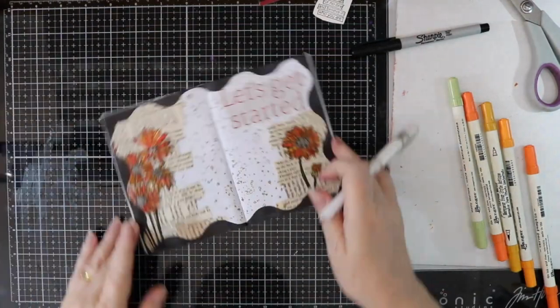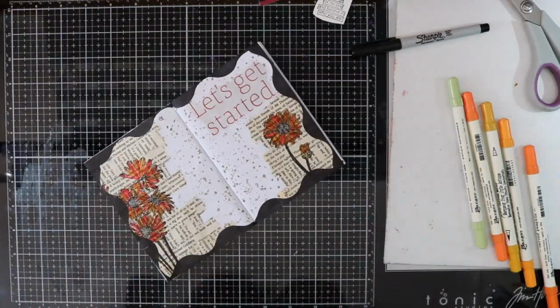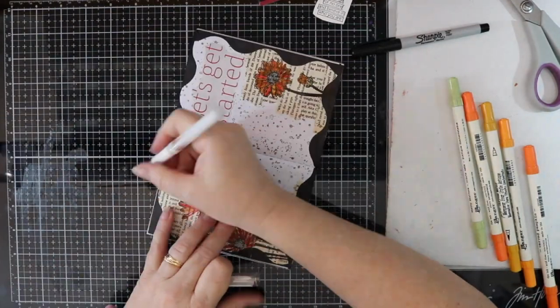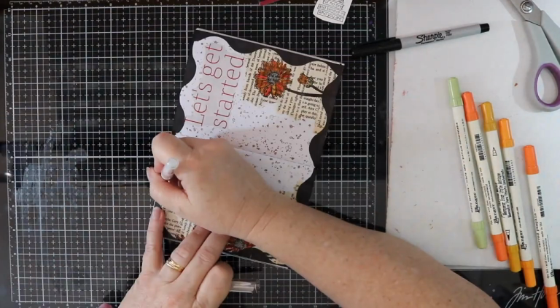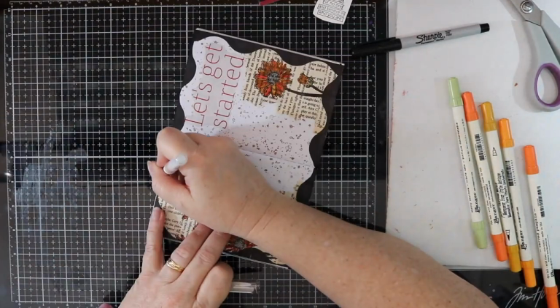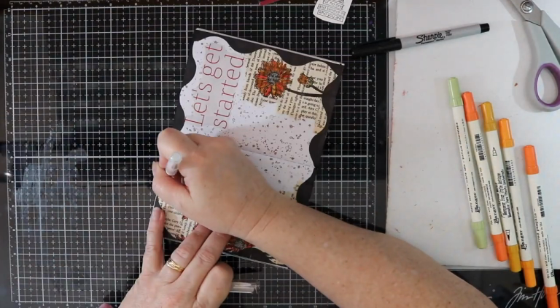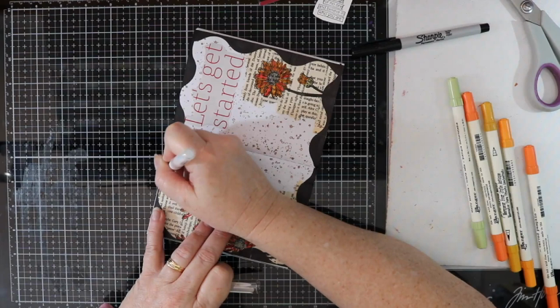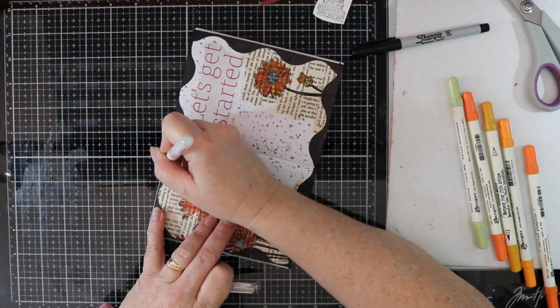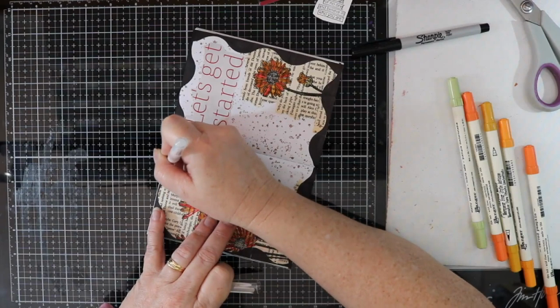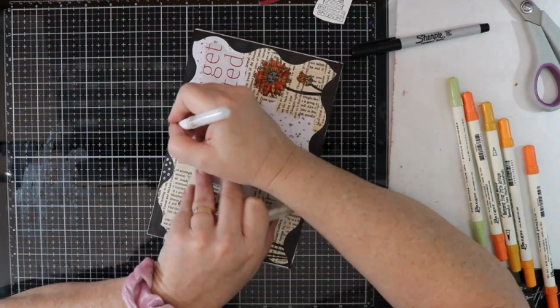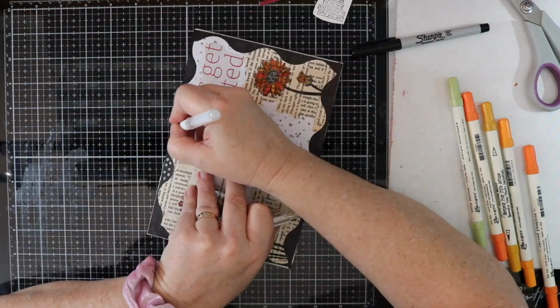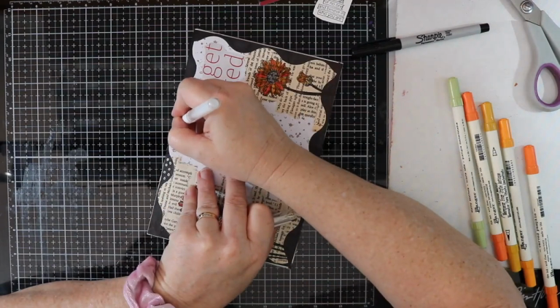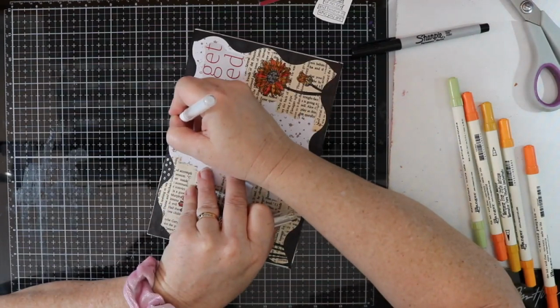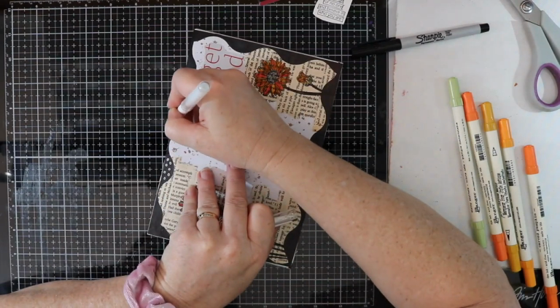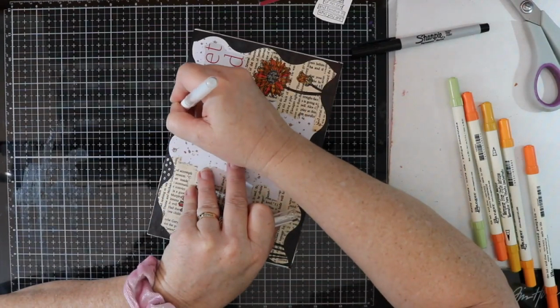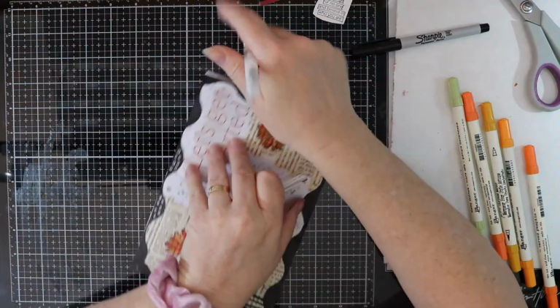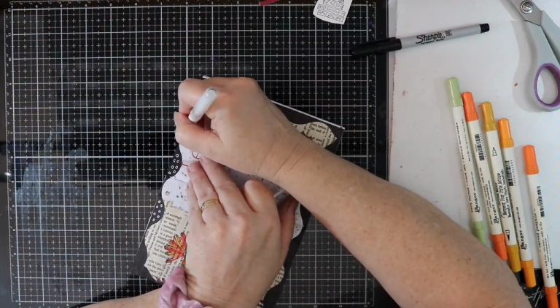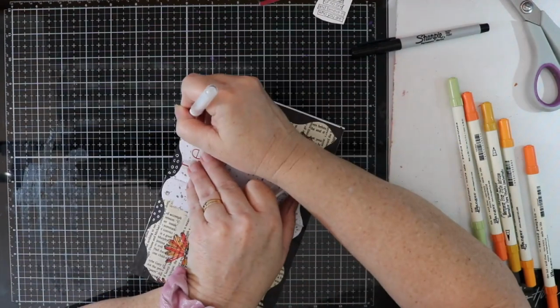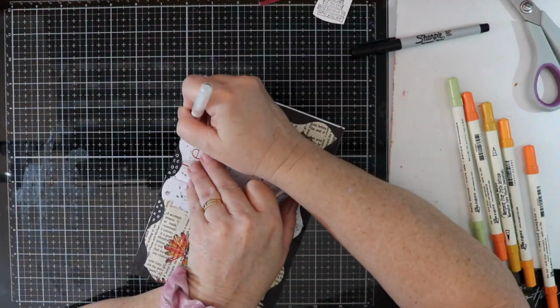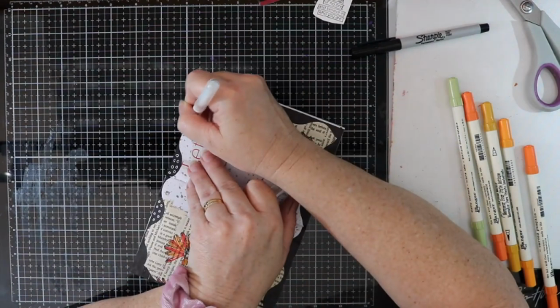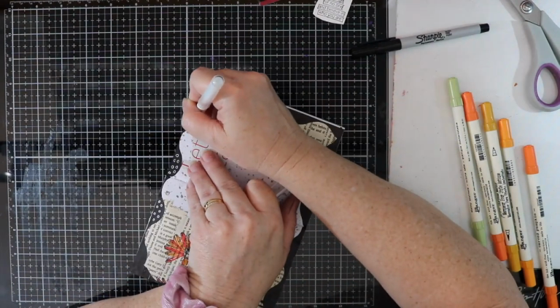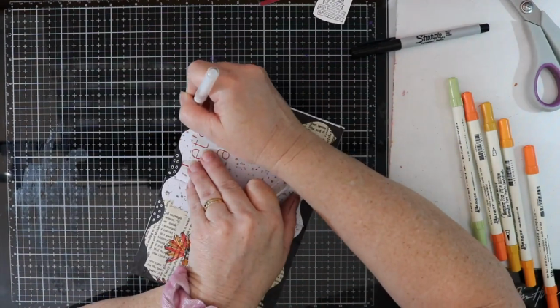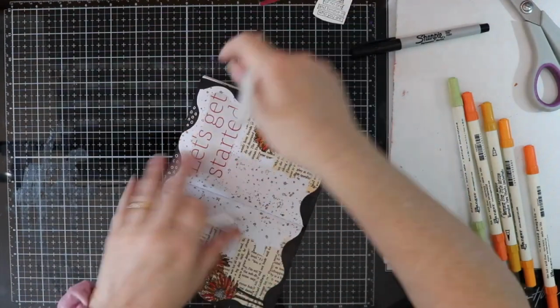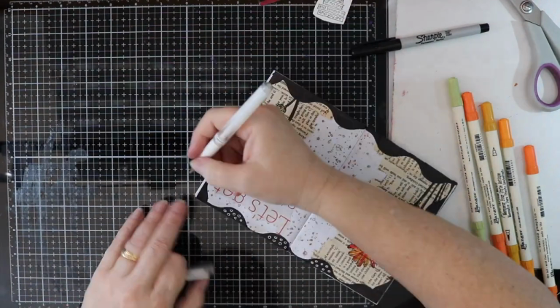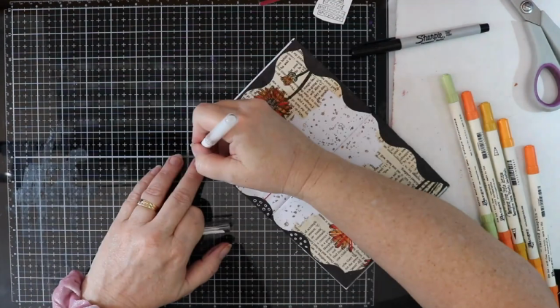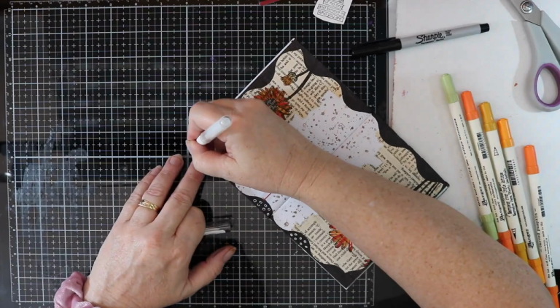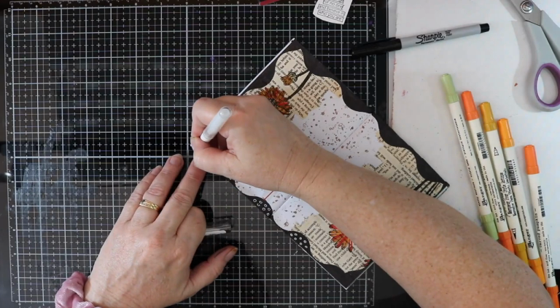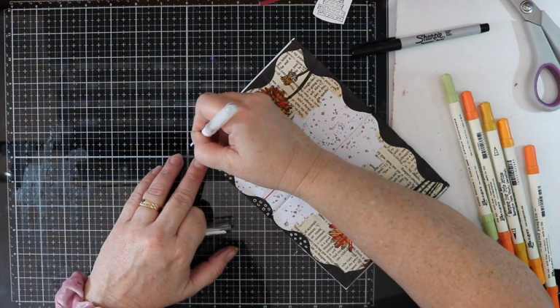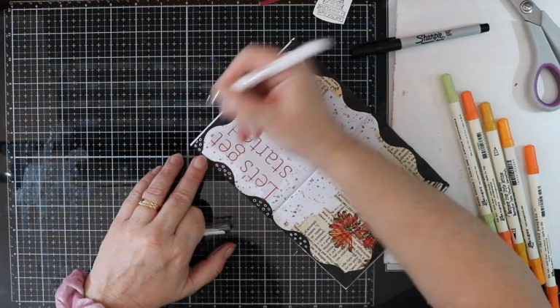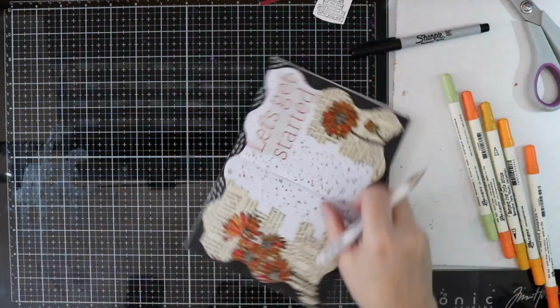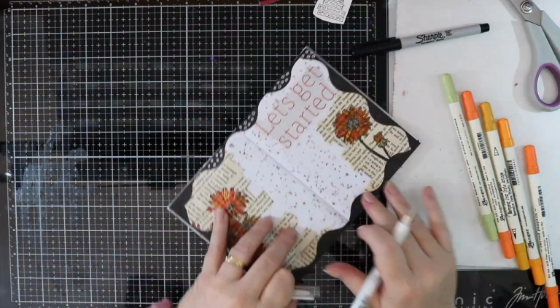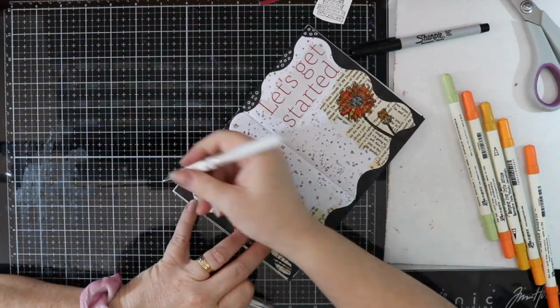I'm going to use my white gel pen and draw in some doodle circles all on the black area of my border.